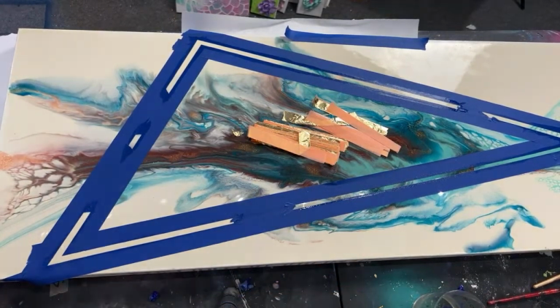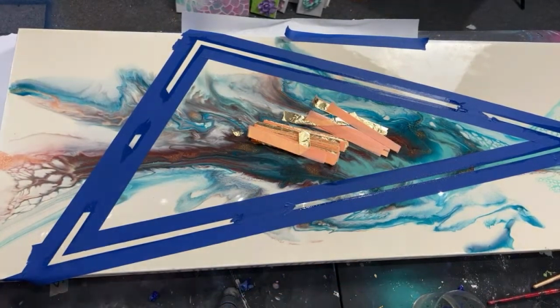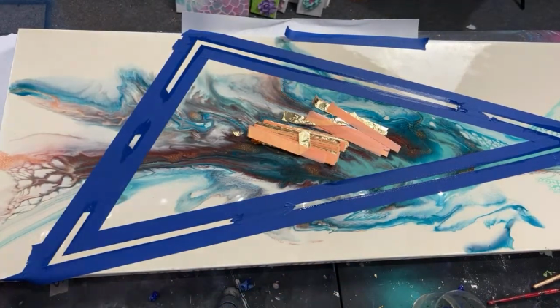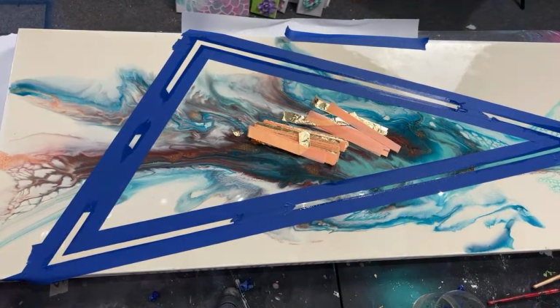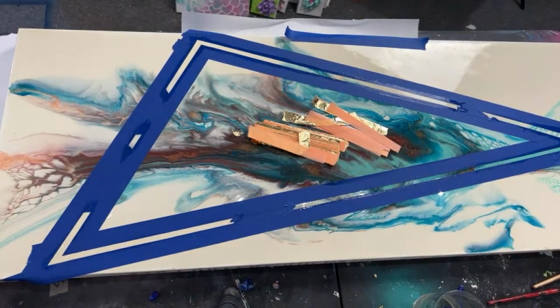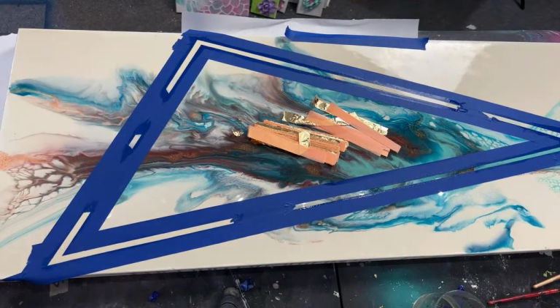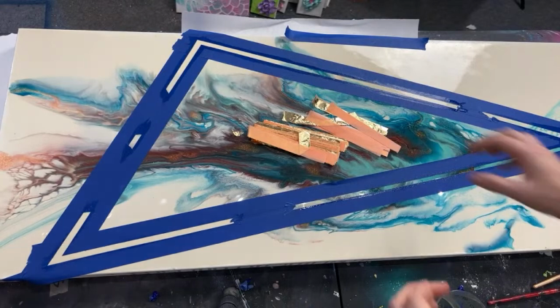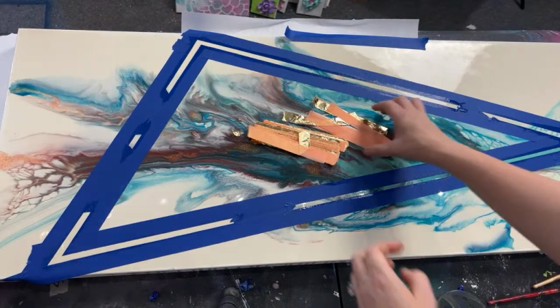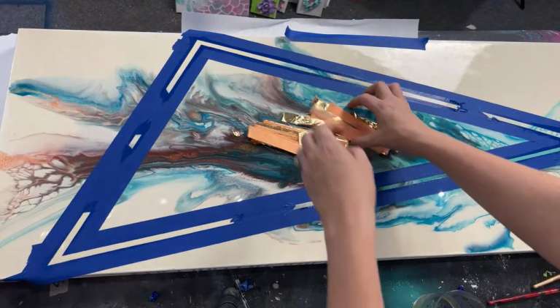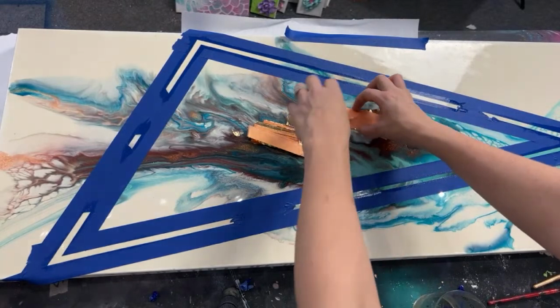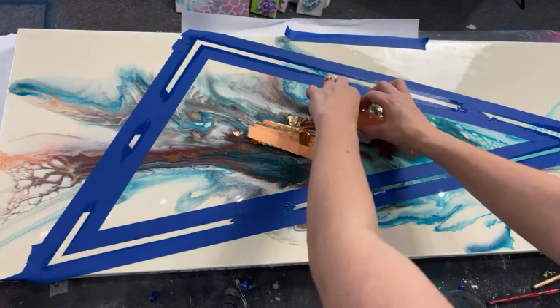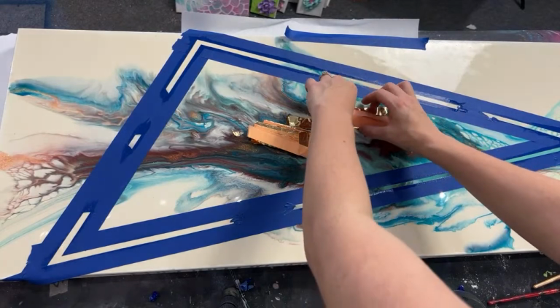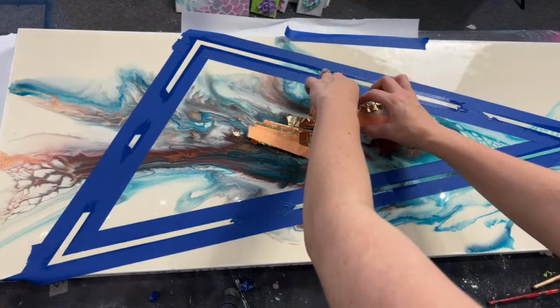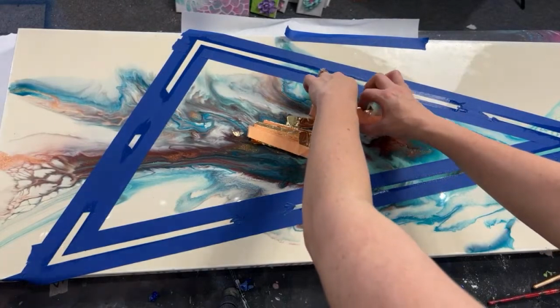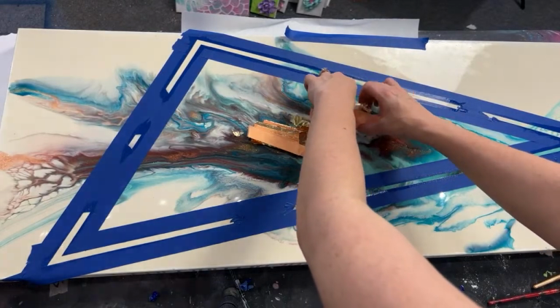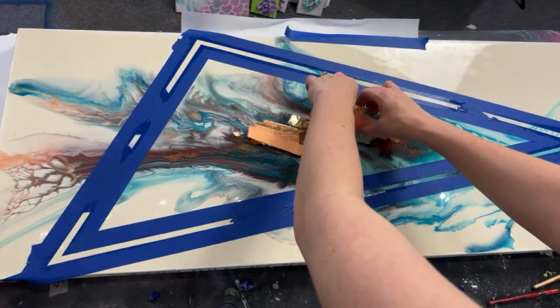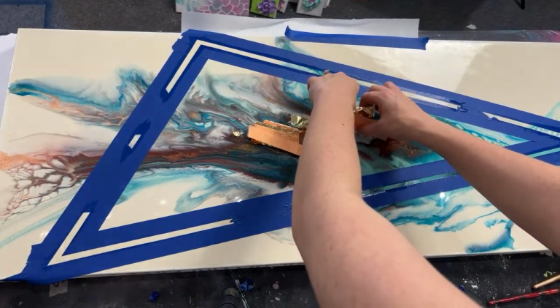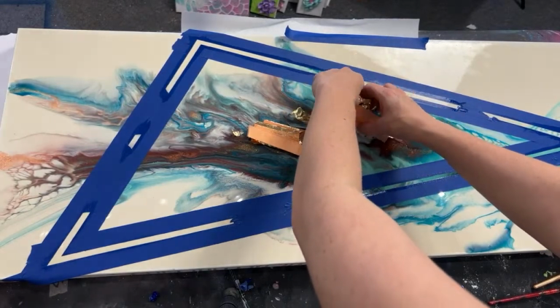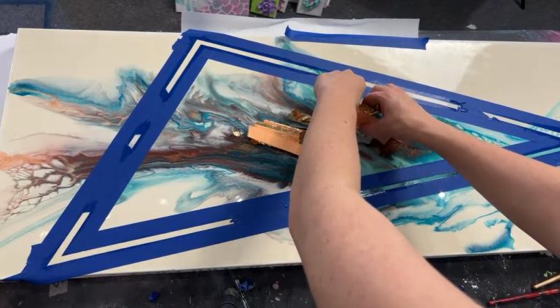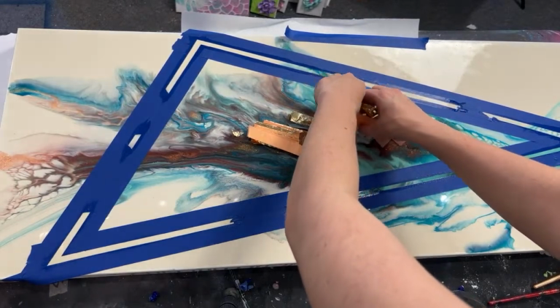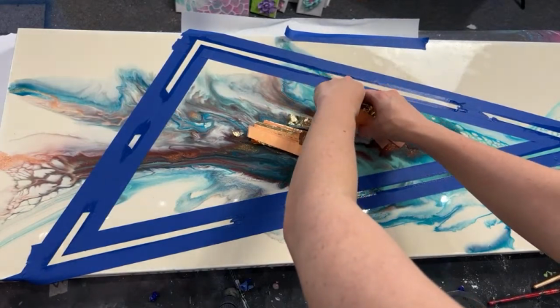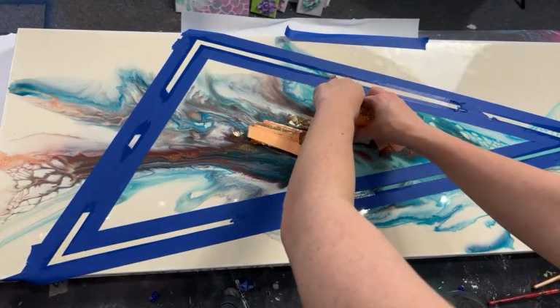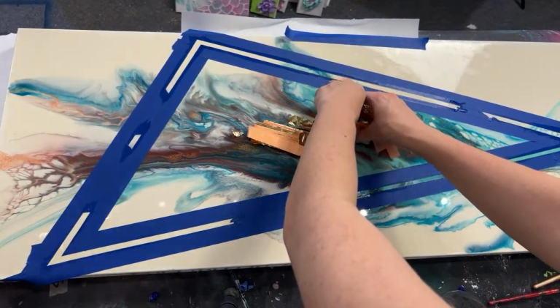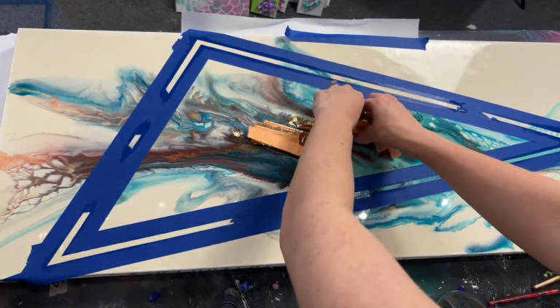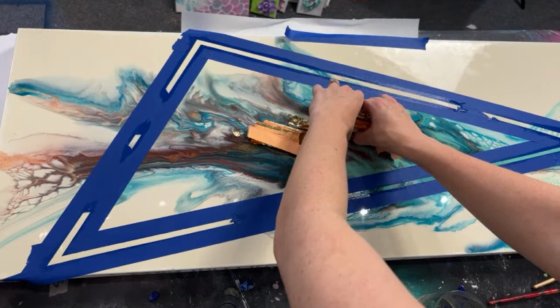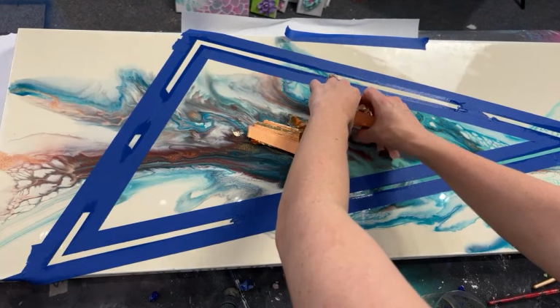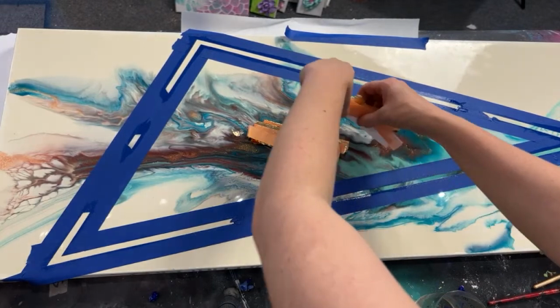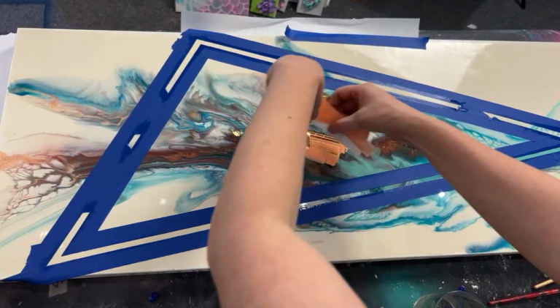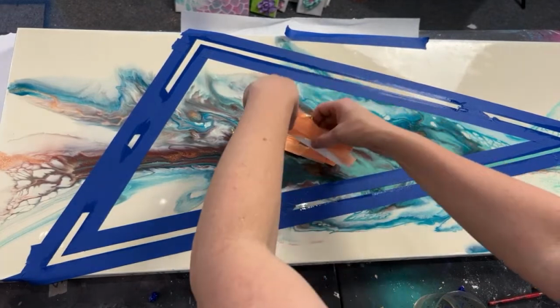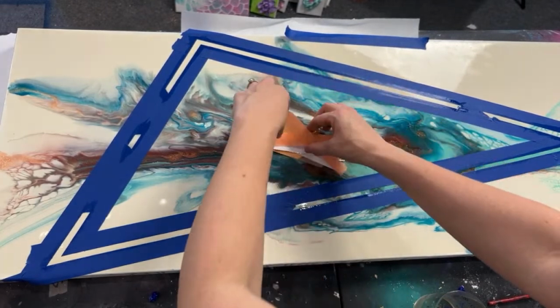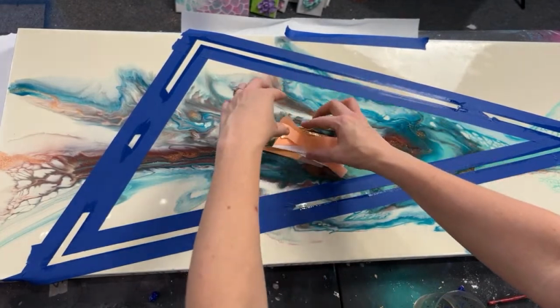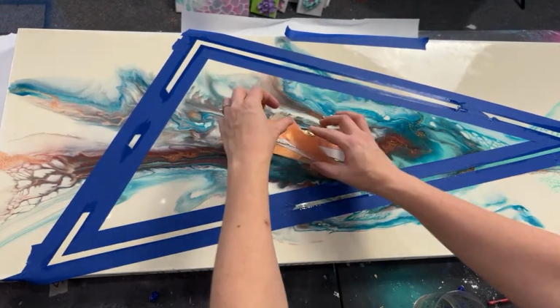I want to send Steve all of these markers and resin supplies — I told him just pay for shipping.